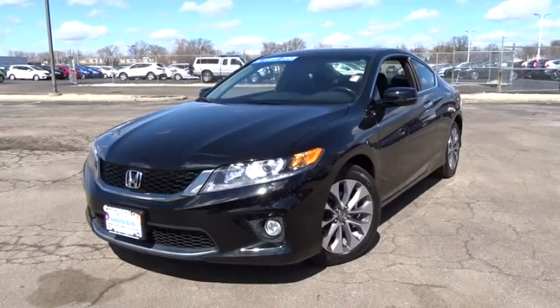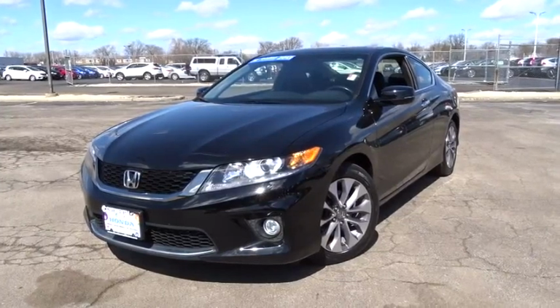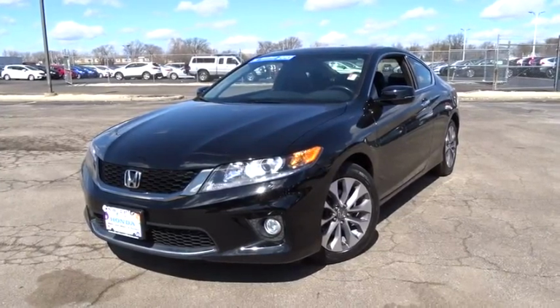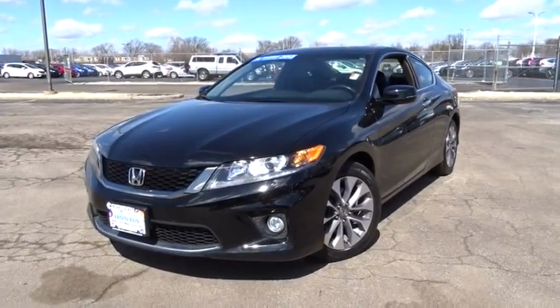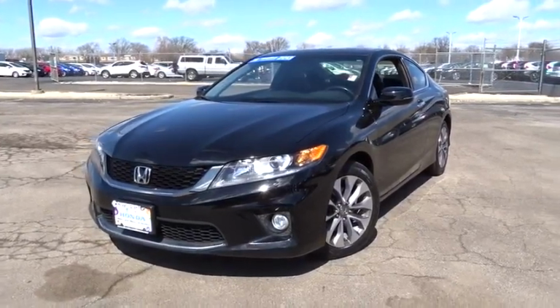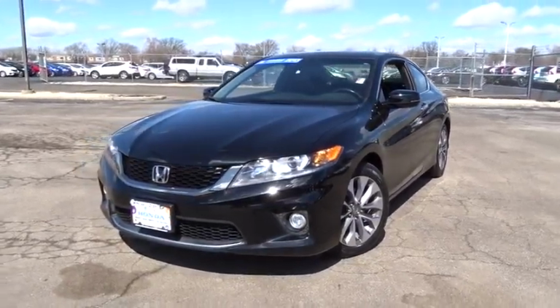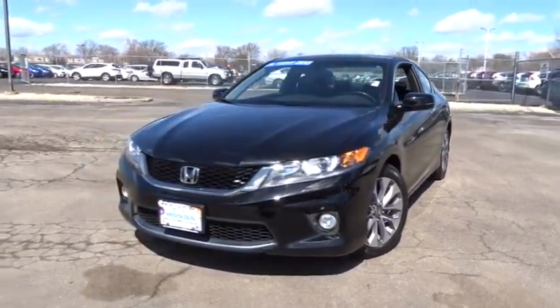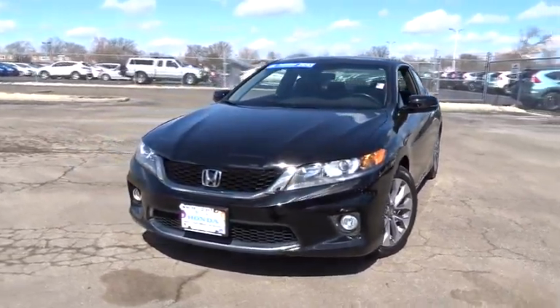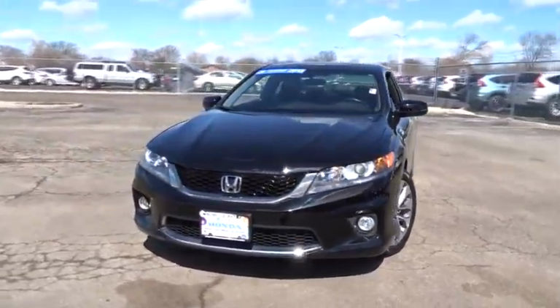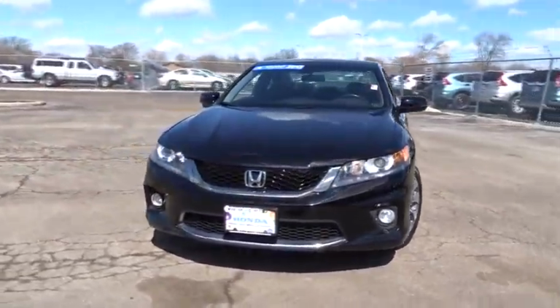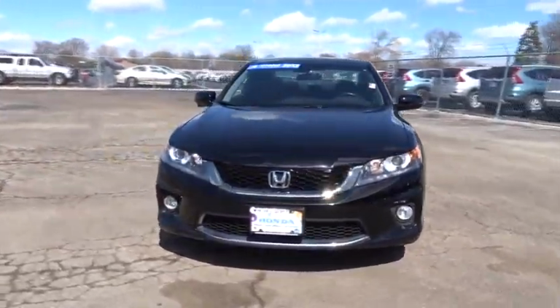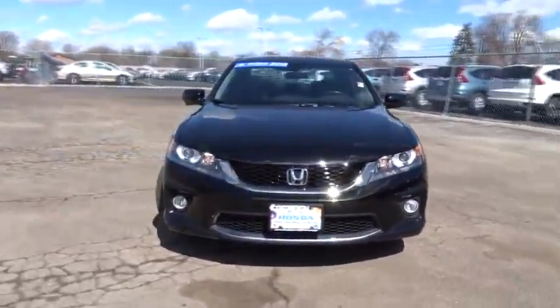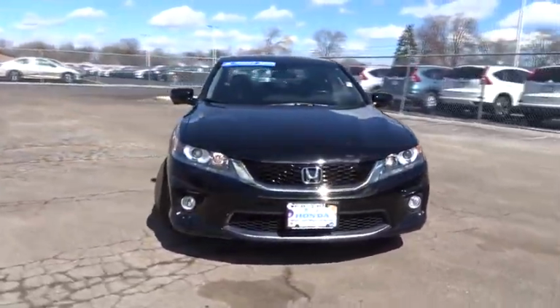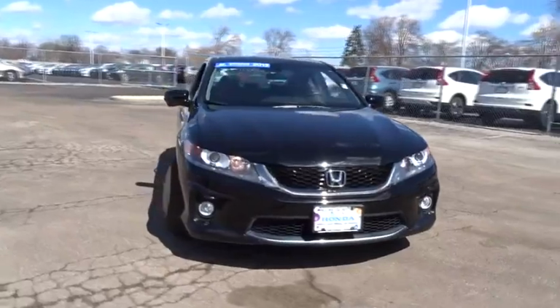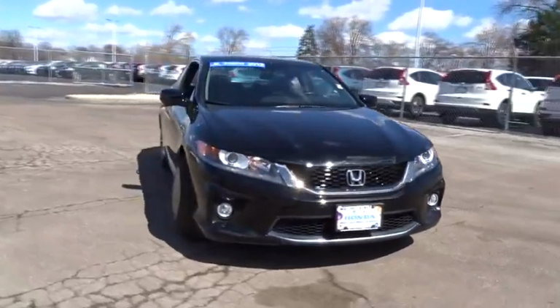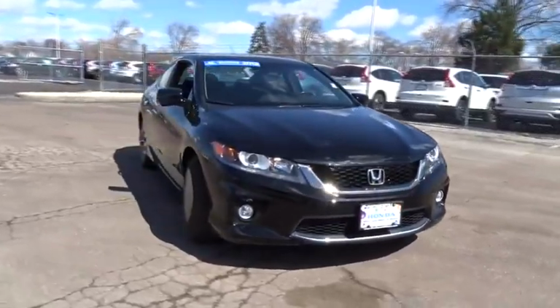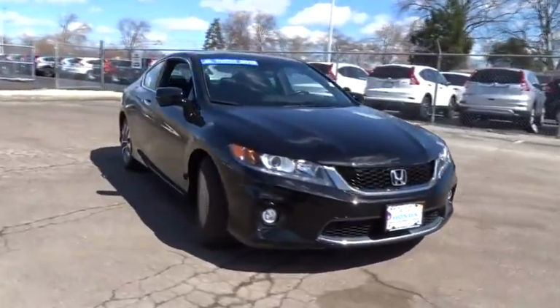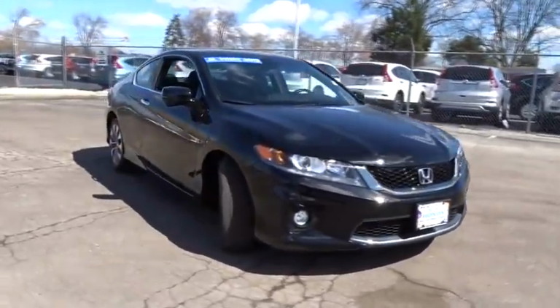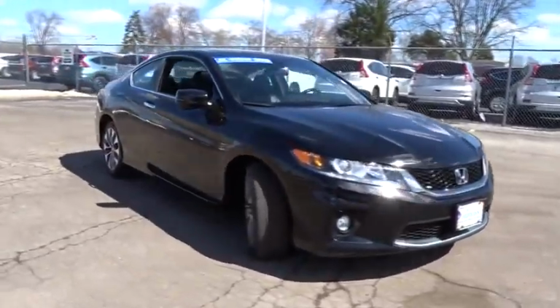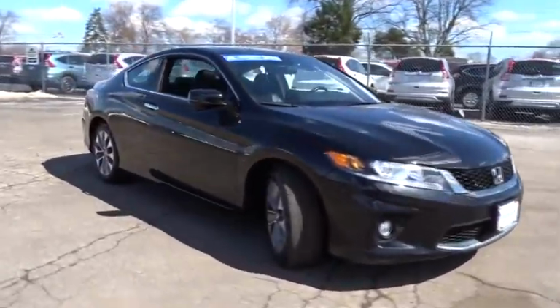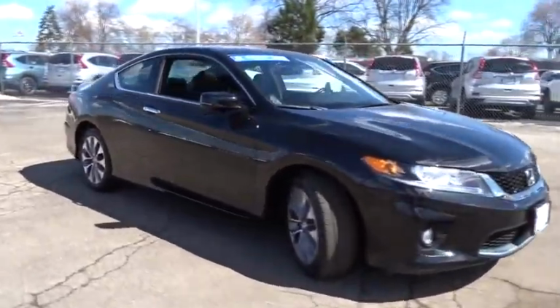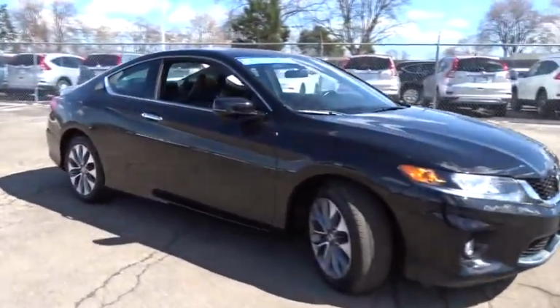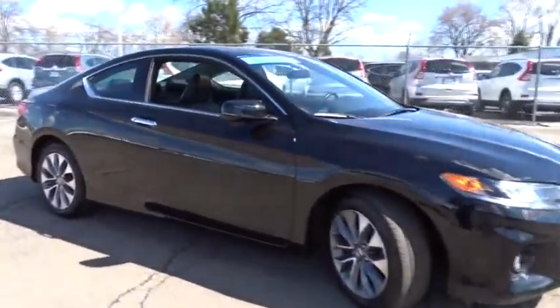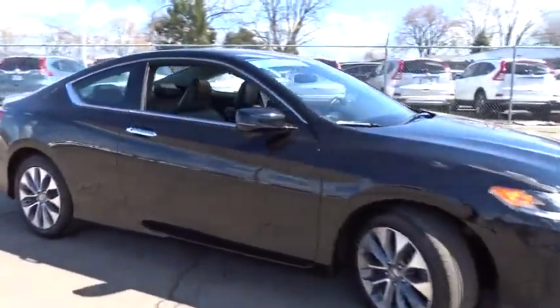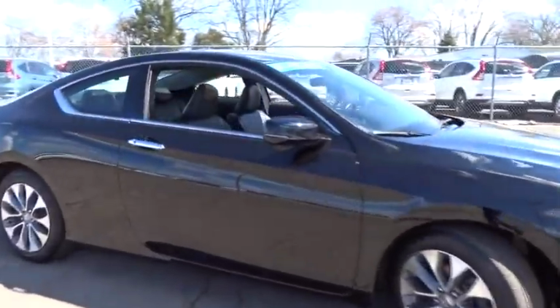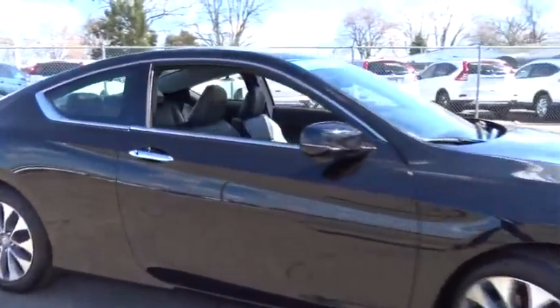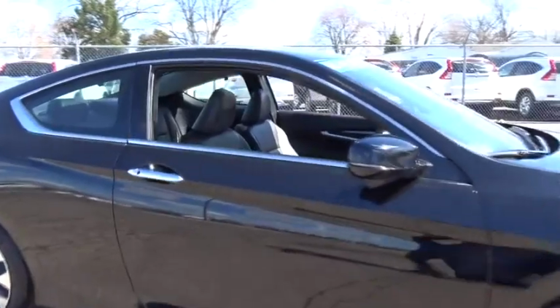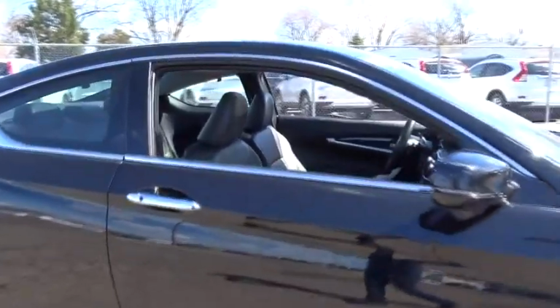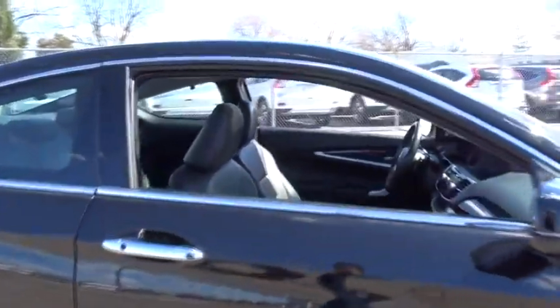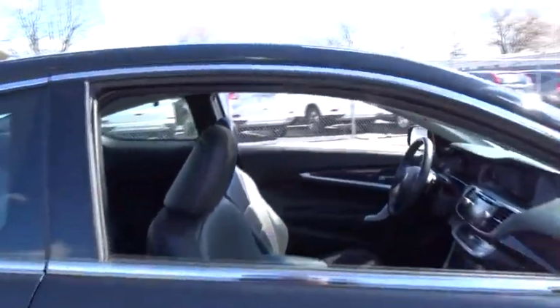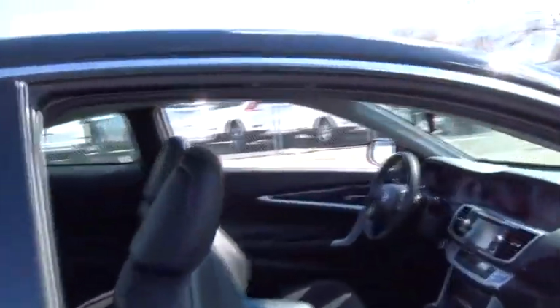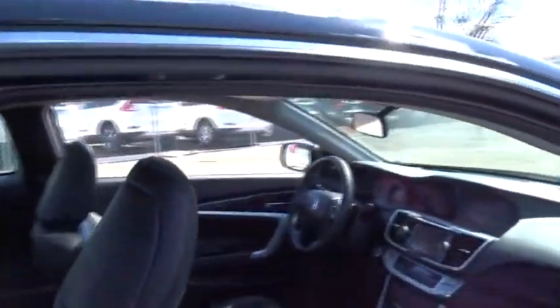The 2013 Accord — ingeniously simple, yet overflowing with luxury and technological creativity. All that and more in the Accord. This vehicle has less than 40,000 miles.